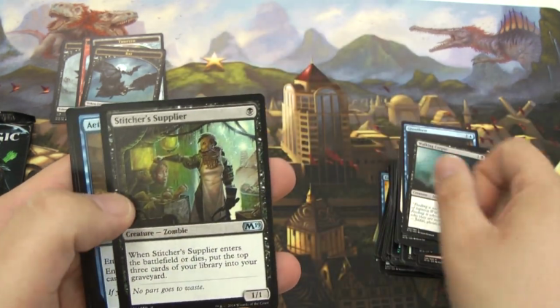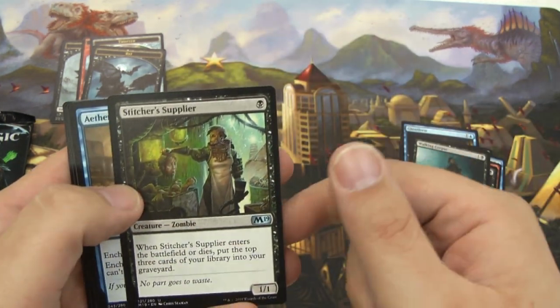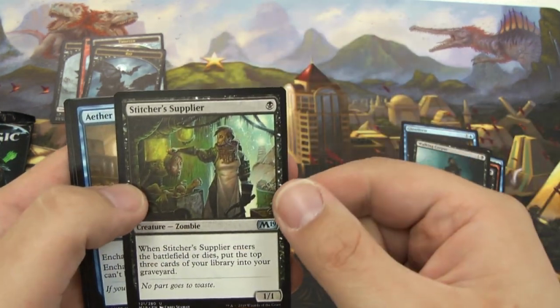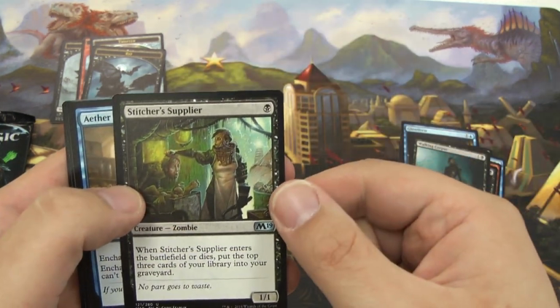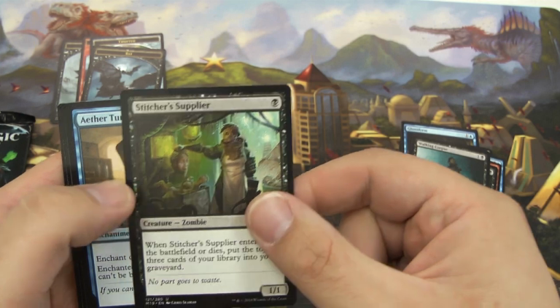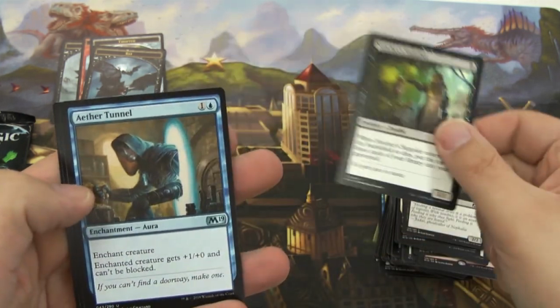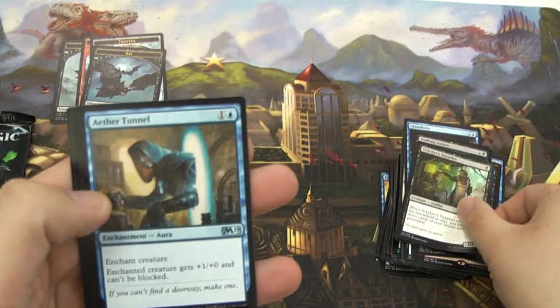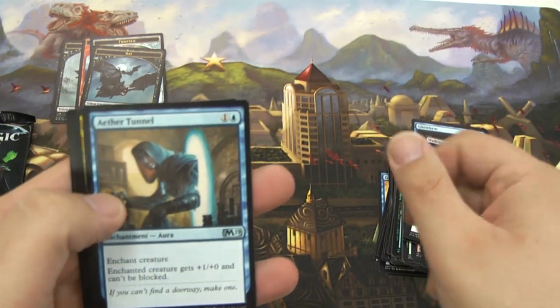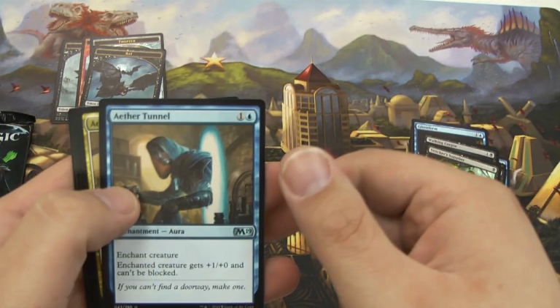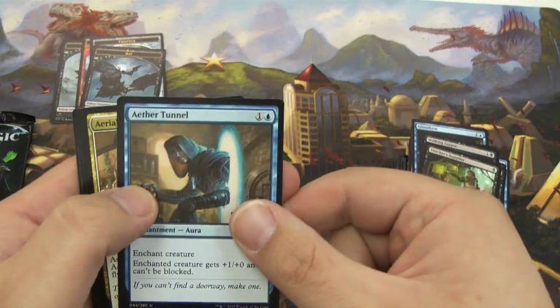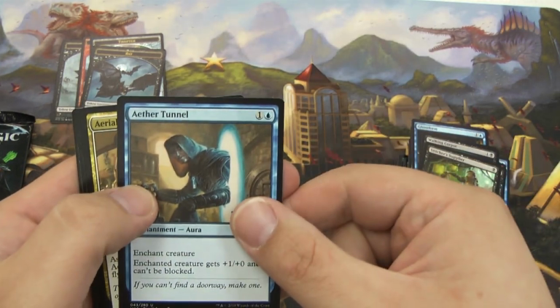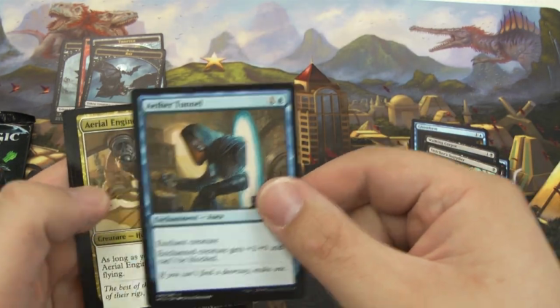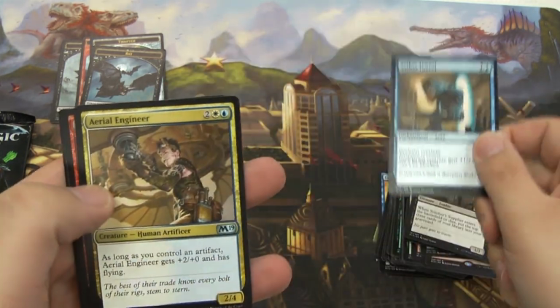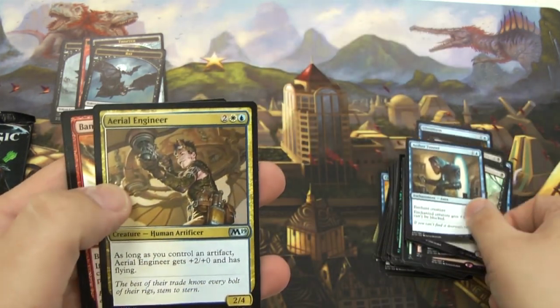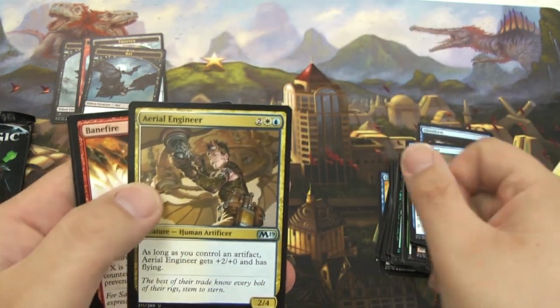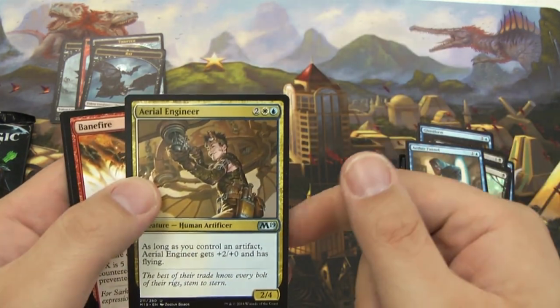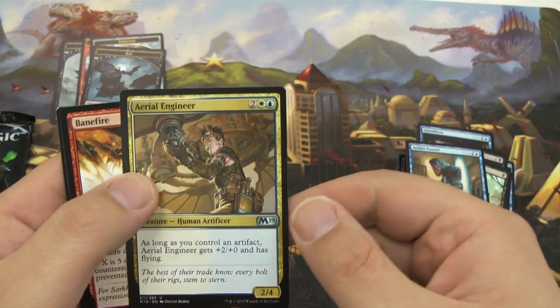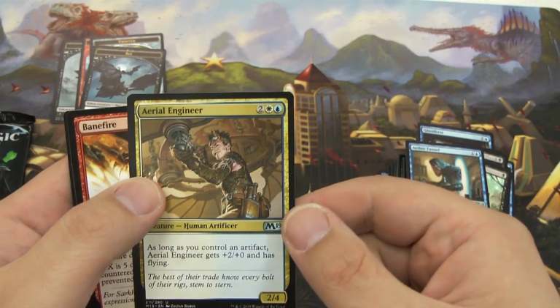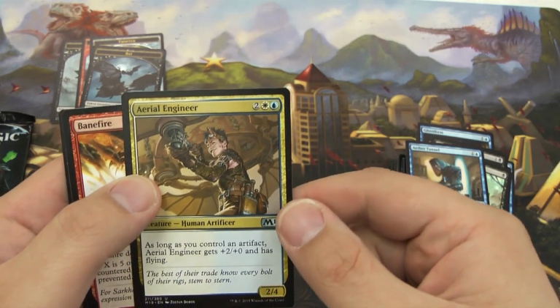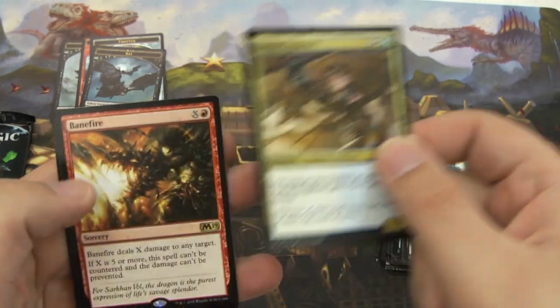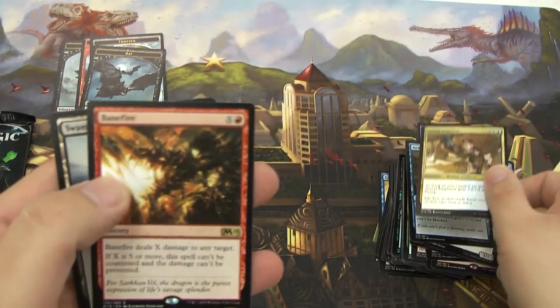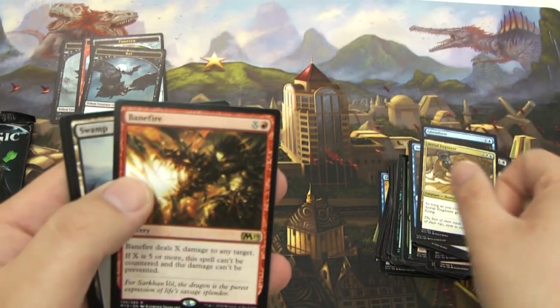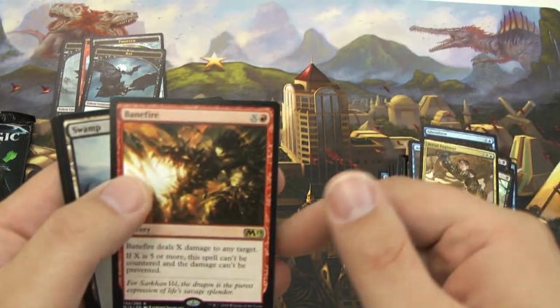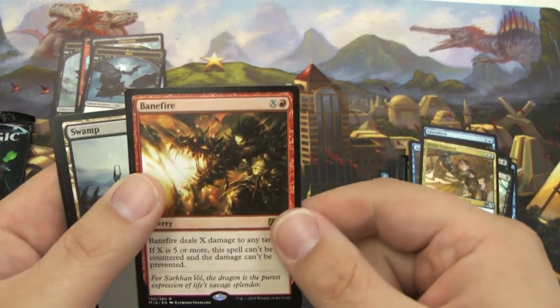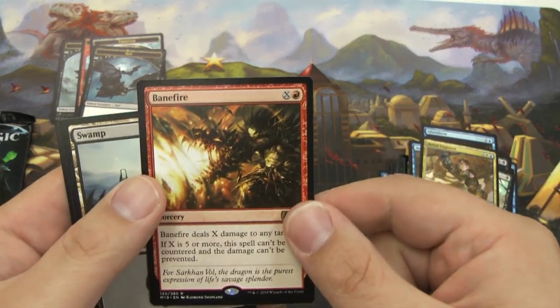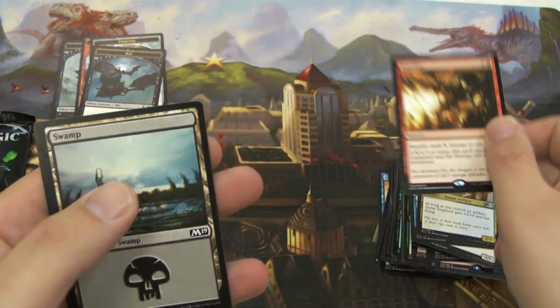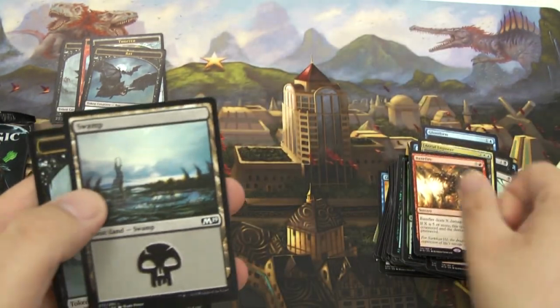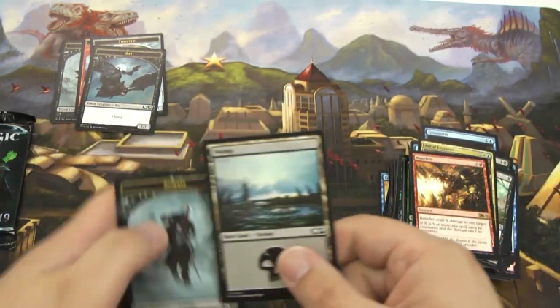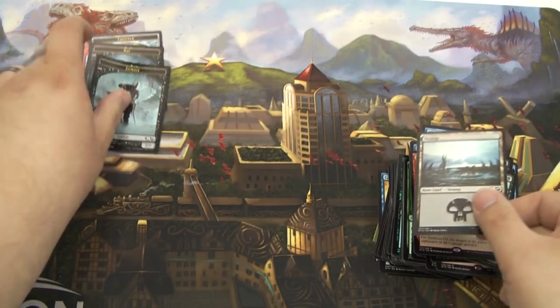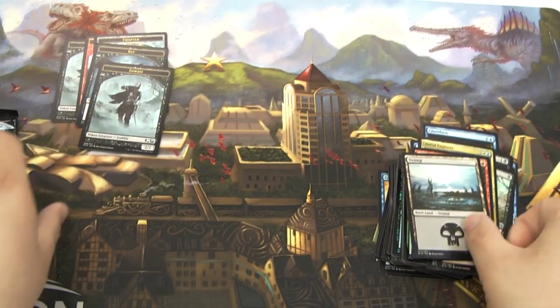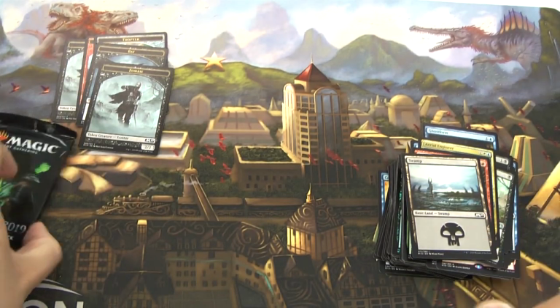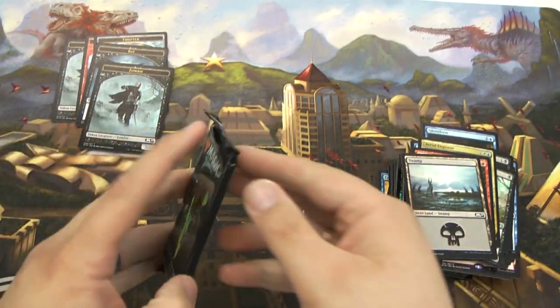A Walking Corpse — probably I'll be using that after this pre-release. Stitcher's Supplier. Aether Tunnel. An Aerial Engineer. And a Banefire — got some direct damage going. Got a Swamp and a Zombie token.